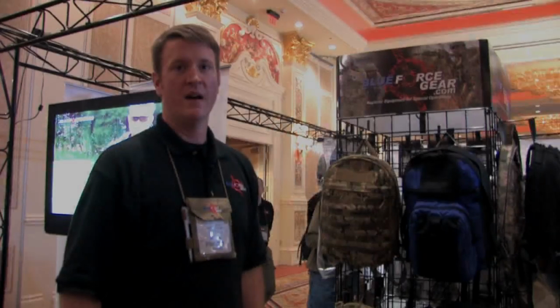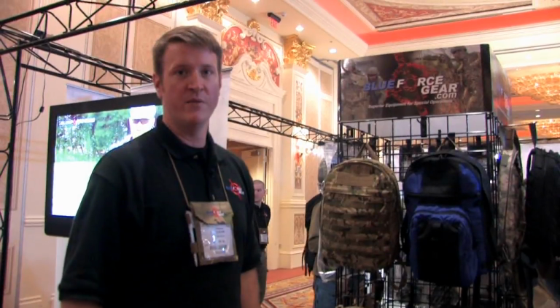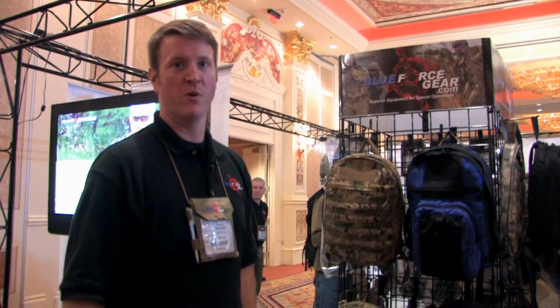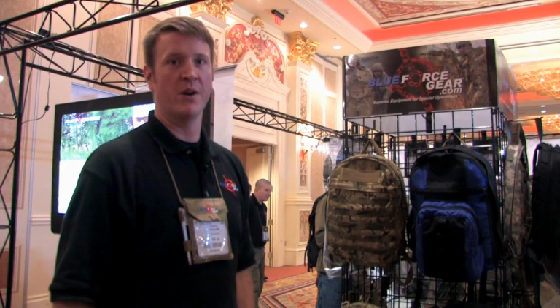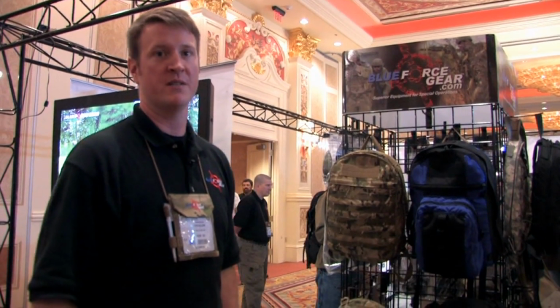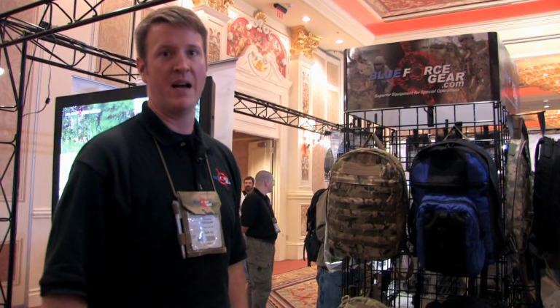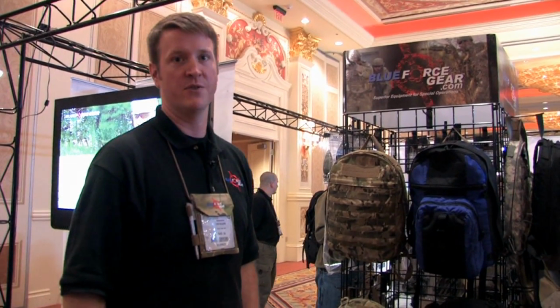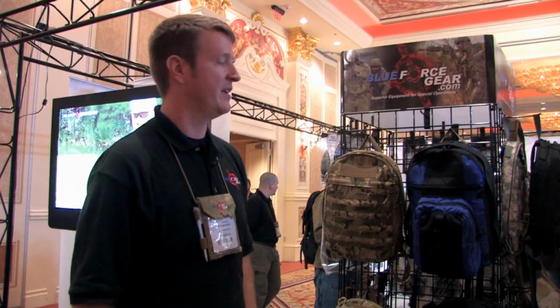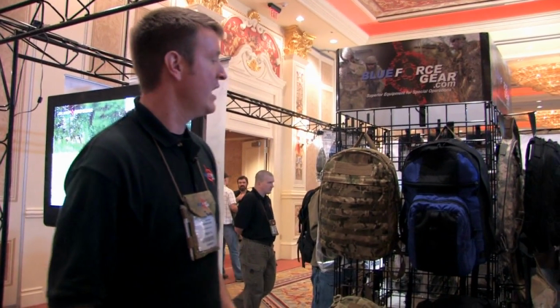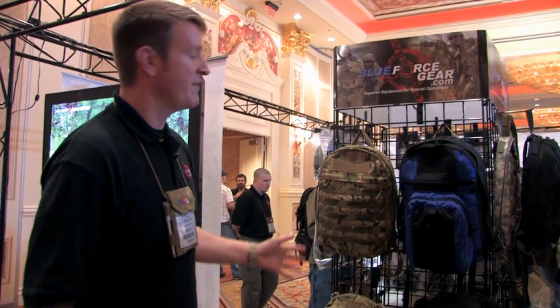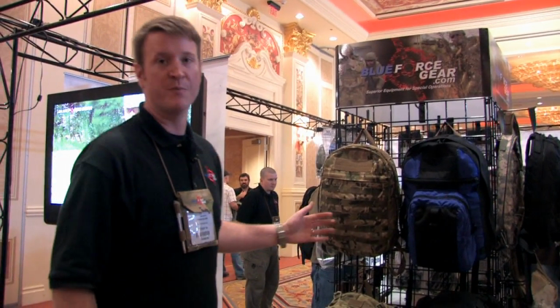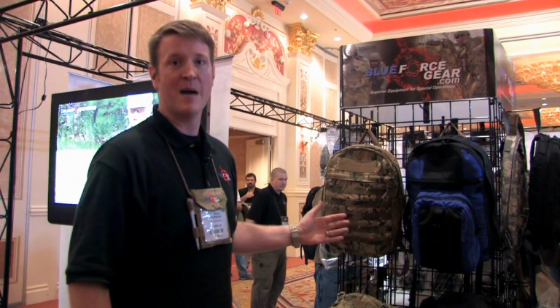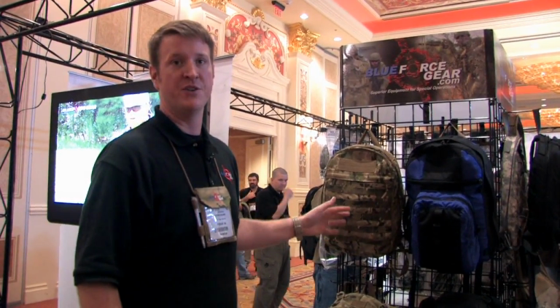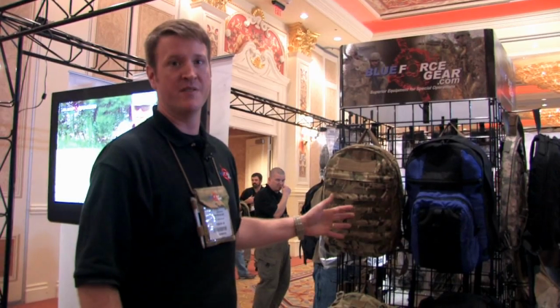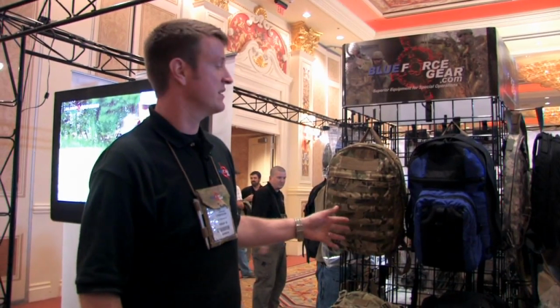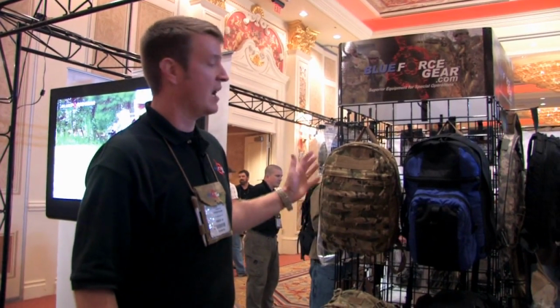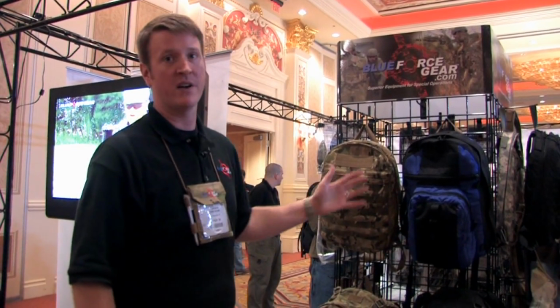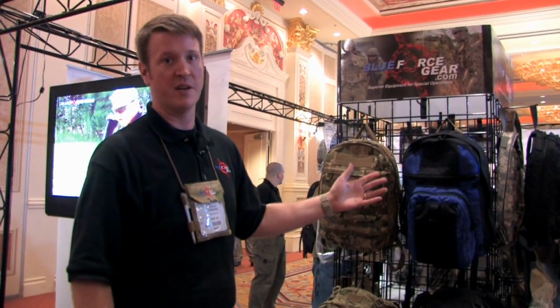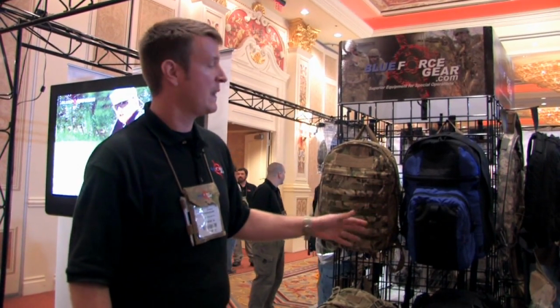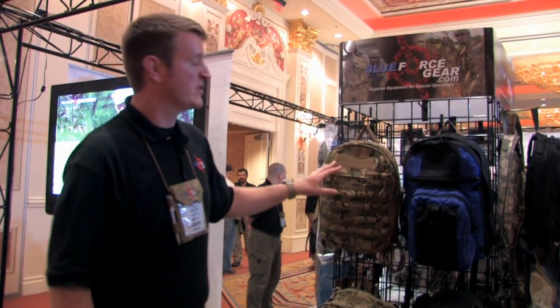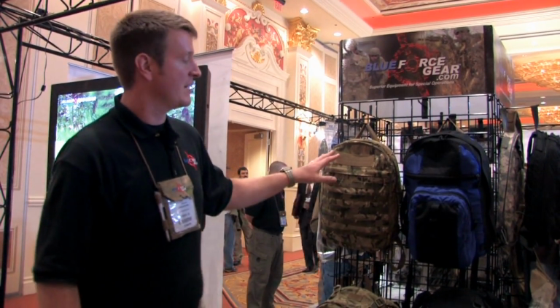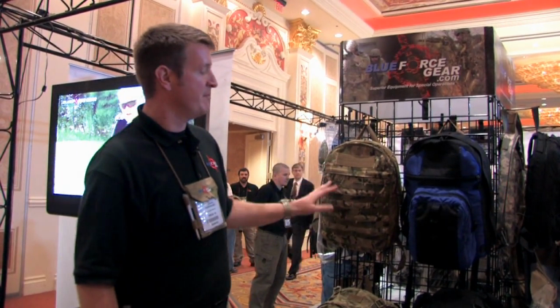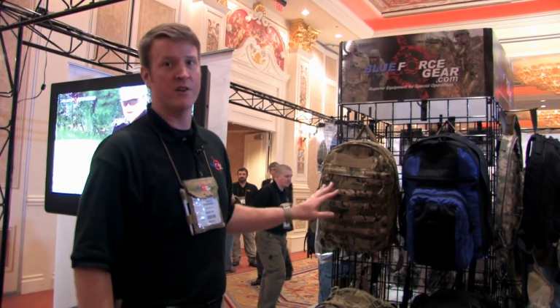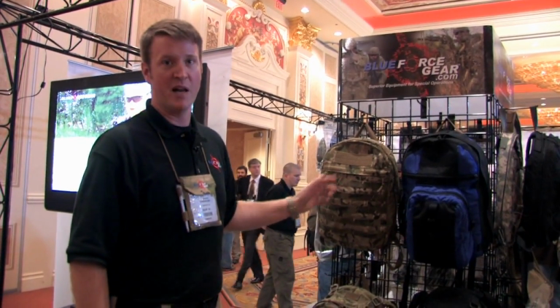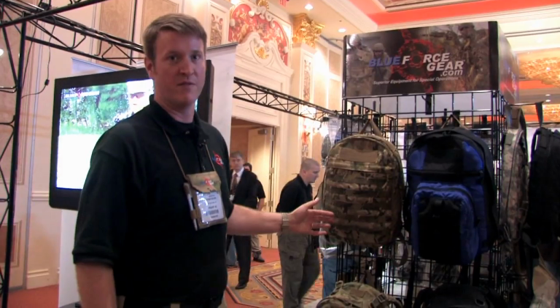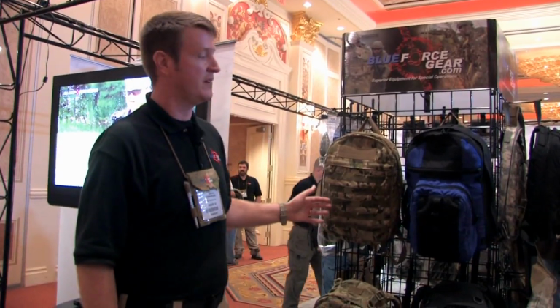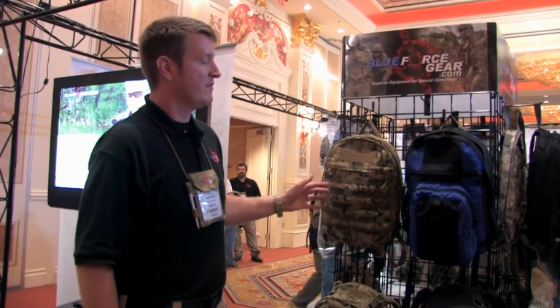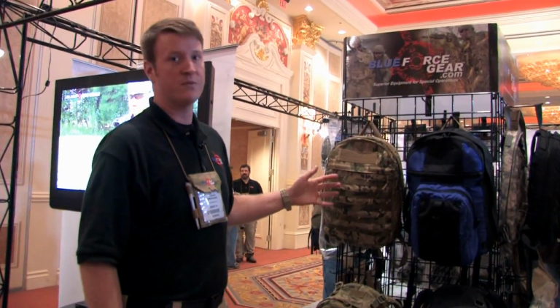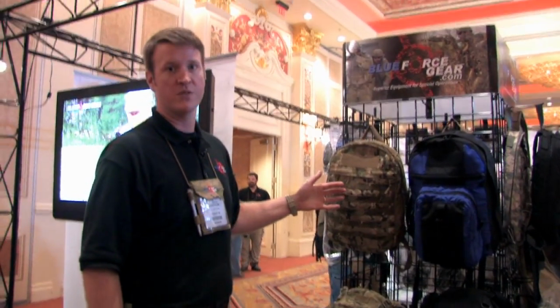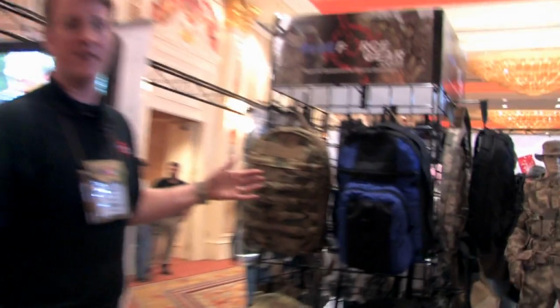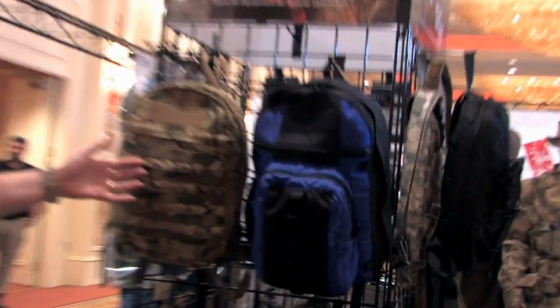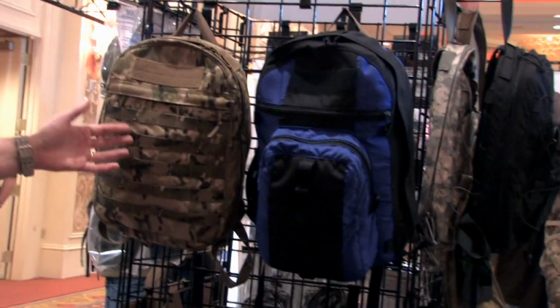Hi, I'm Steven with Blue Force Gear and I want to talk to you about some of our packs for 2010. What we've done is we split our DAP line into two specific variants, our military and our discrete. The small pack up top, the military version, has MOLLE webbing on the face of it for use with soldiers that already have an existing pouch loadout.